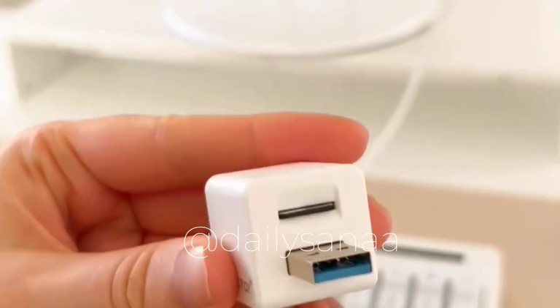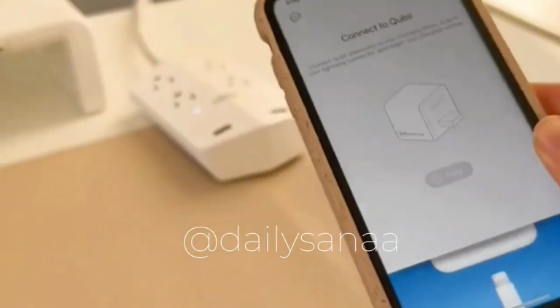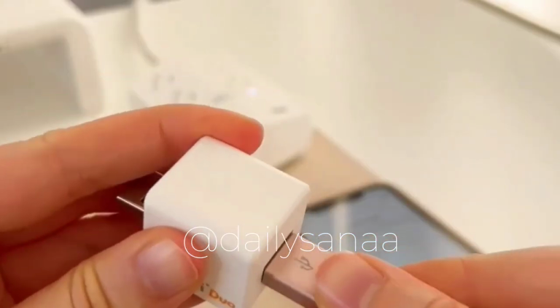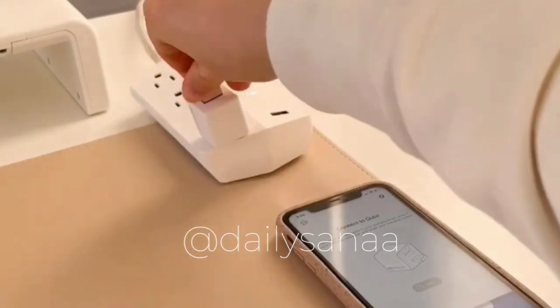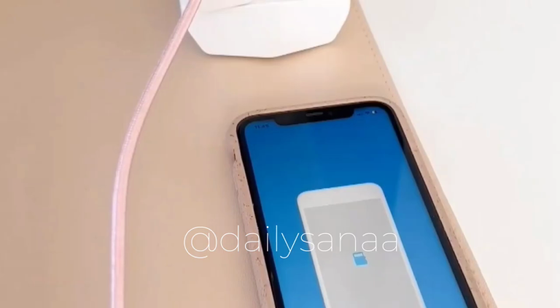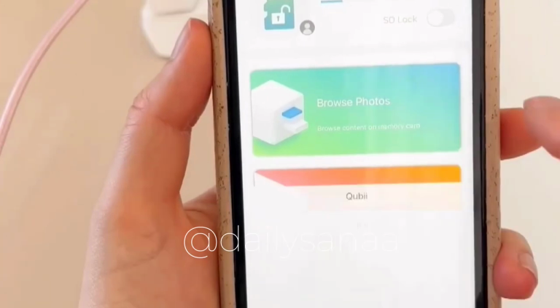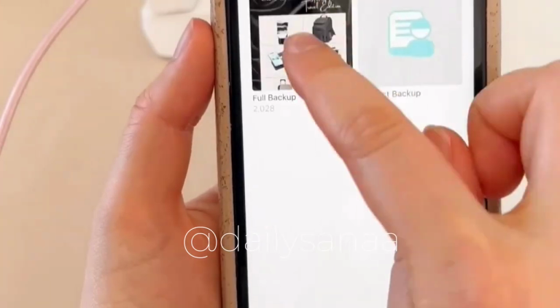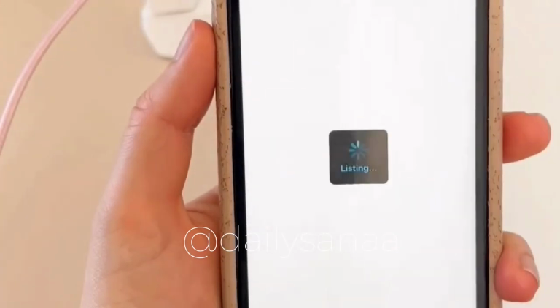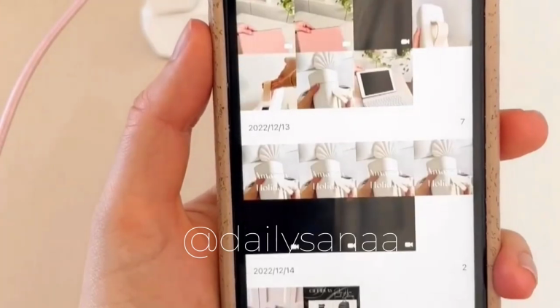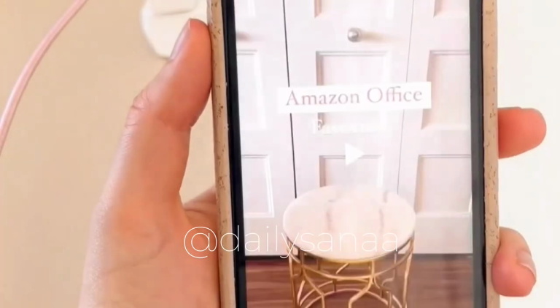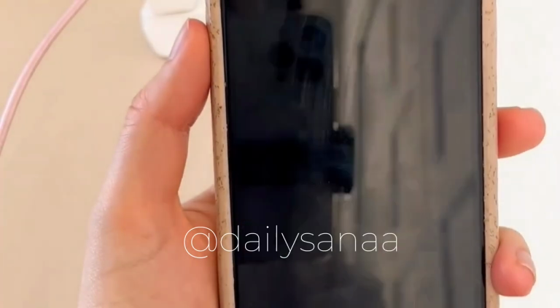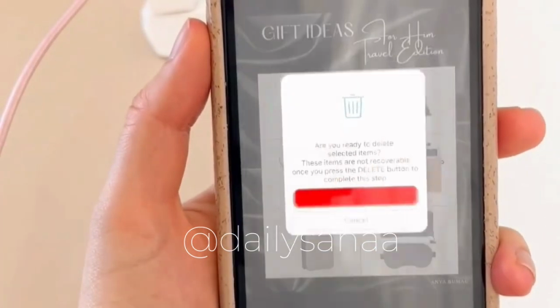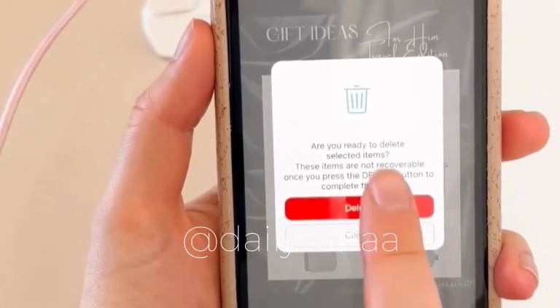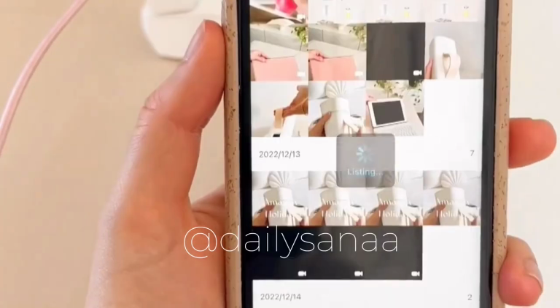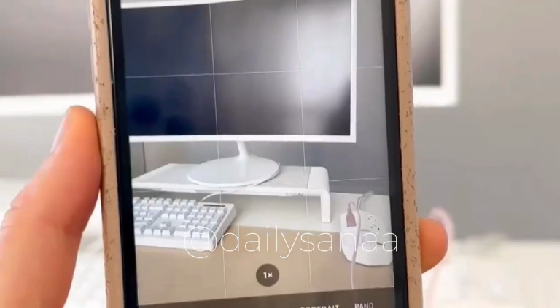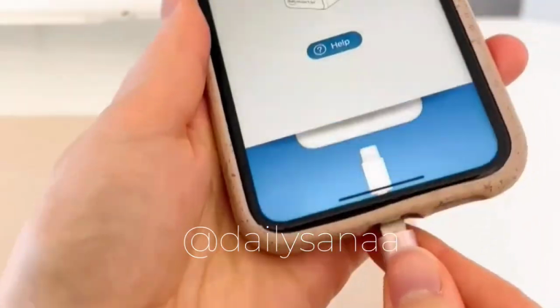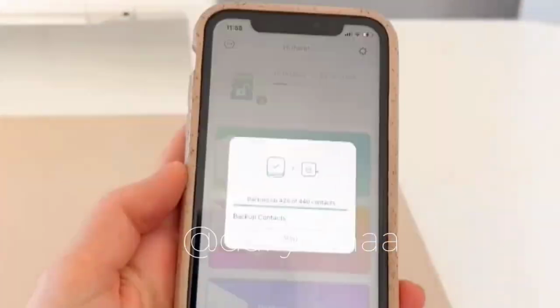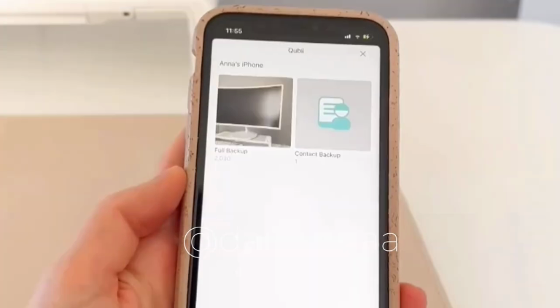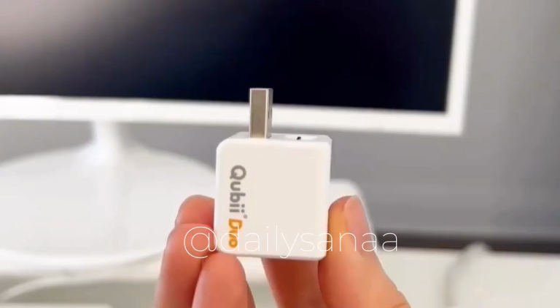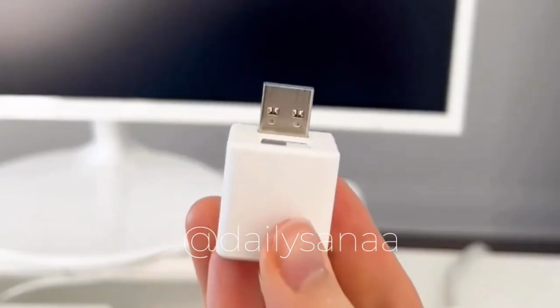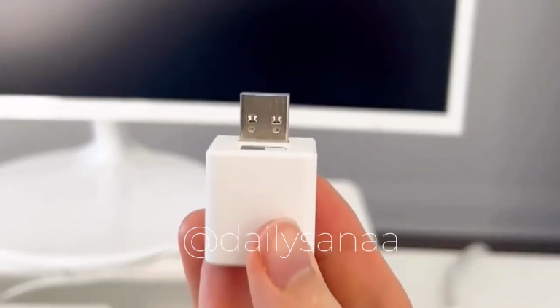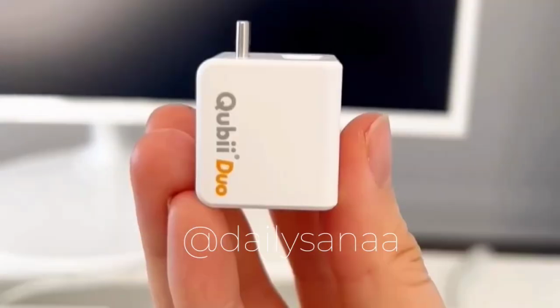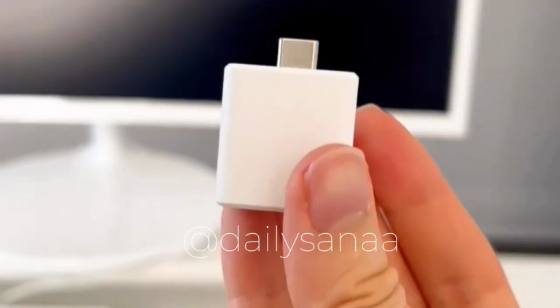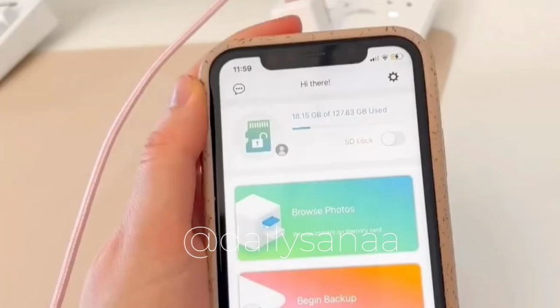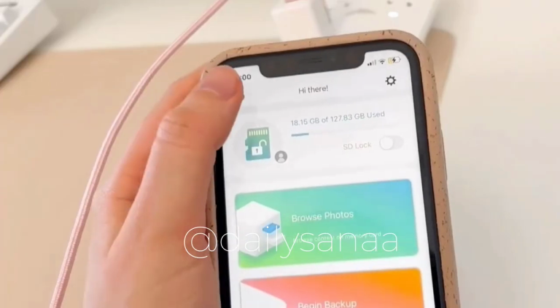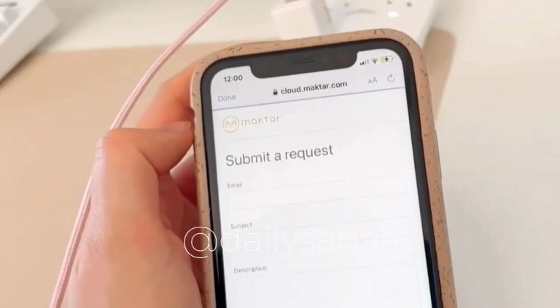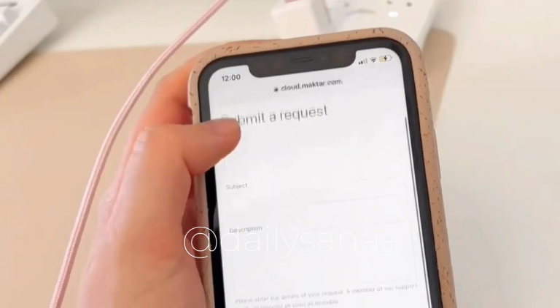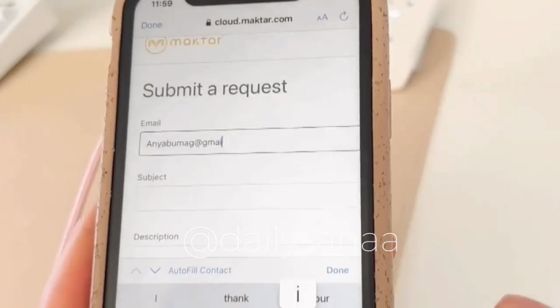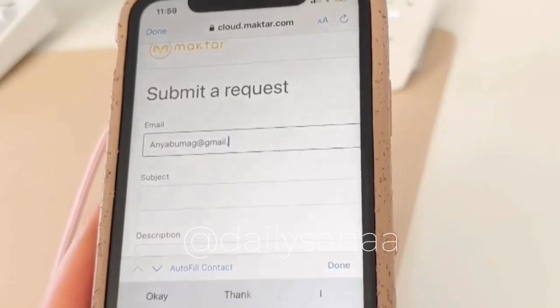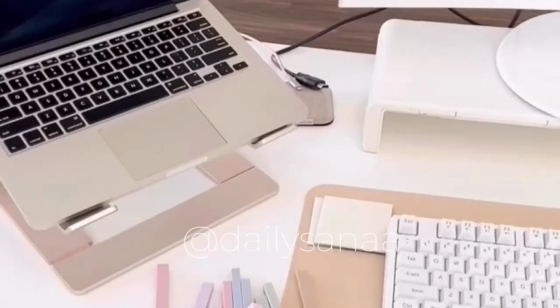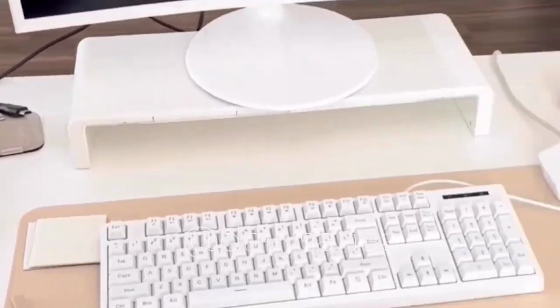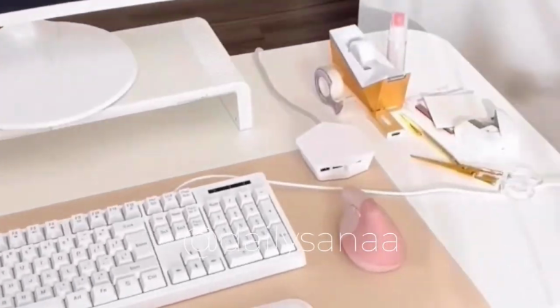This device fully backs up your phone onto a mini SD card every time you charge your phone. I love how I don't have to pay for a subscription and have quick and easy access to all of my backed-up videos and photos. They have a USB-A and a USB-C version and they're really easy to connect from within the app.